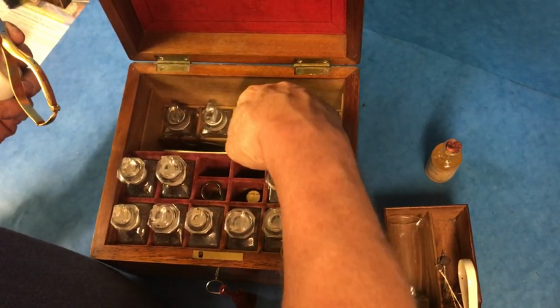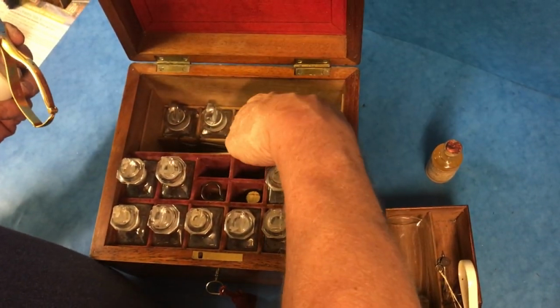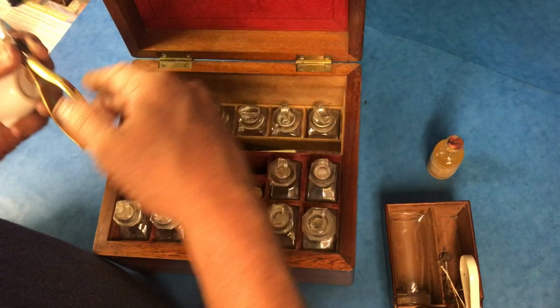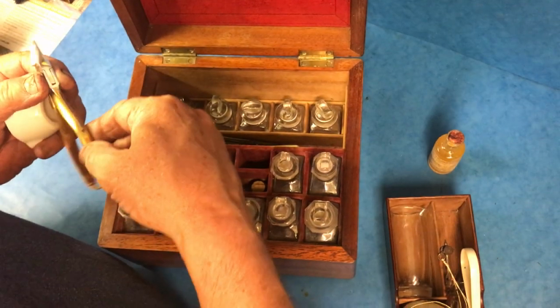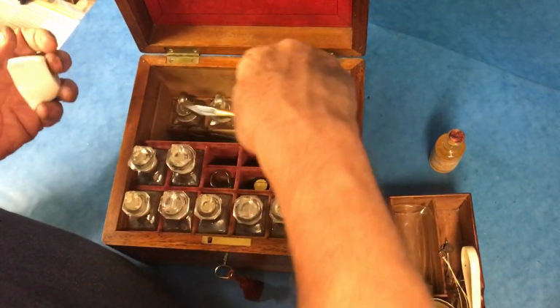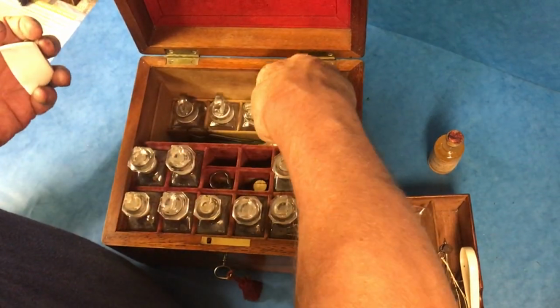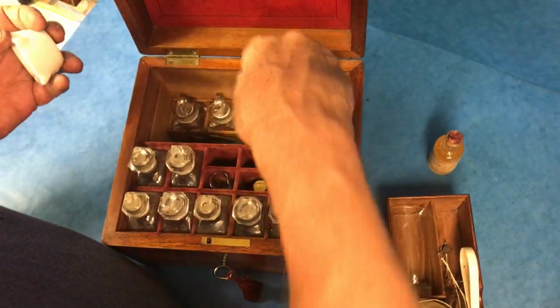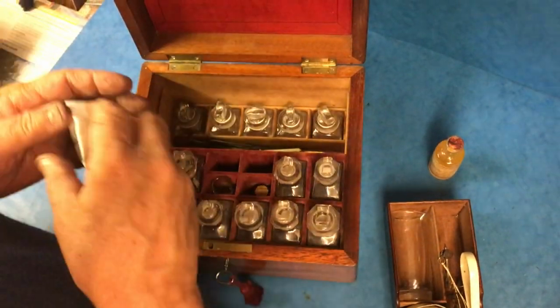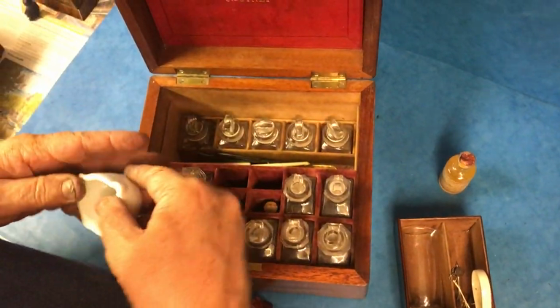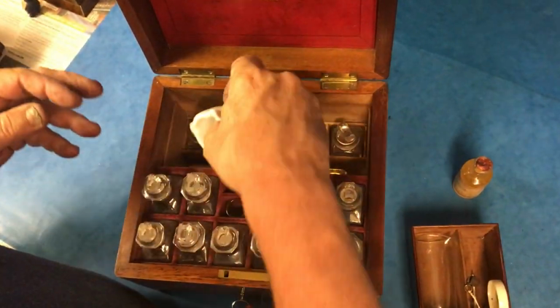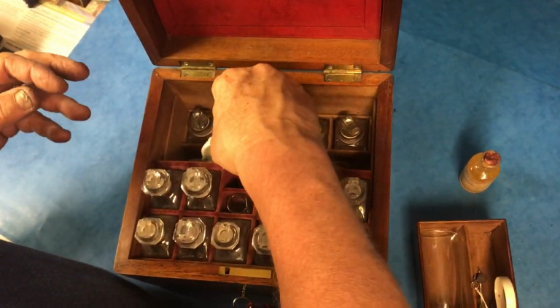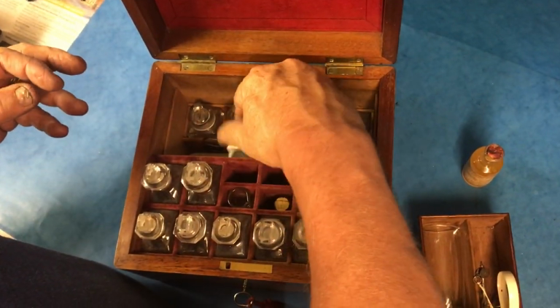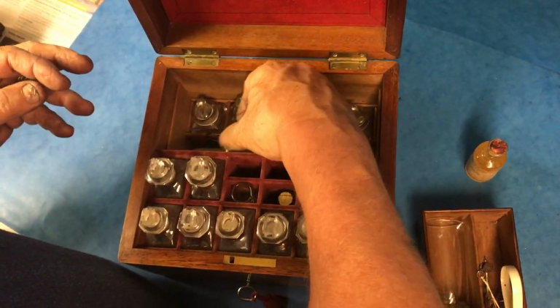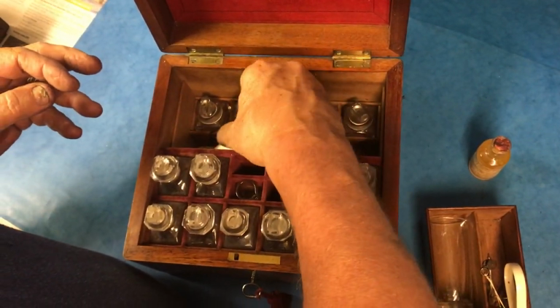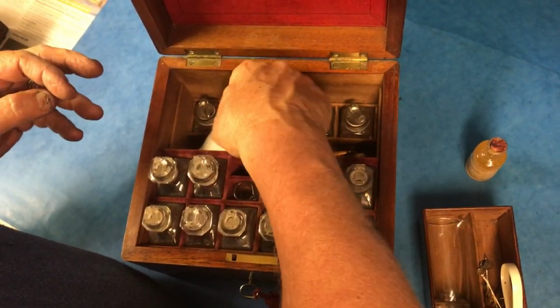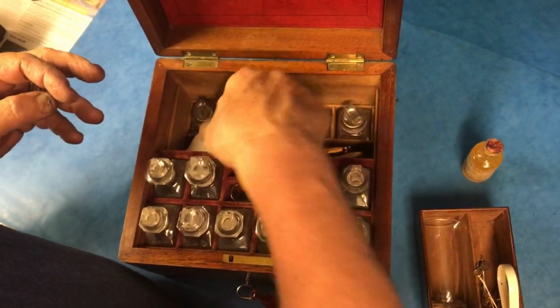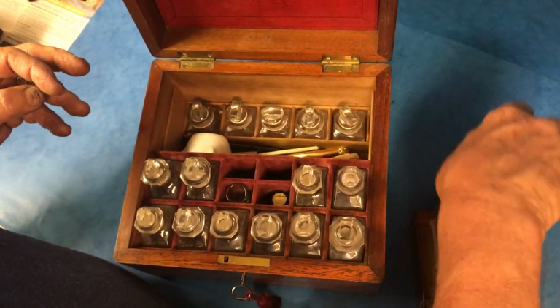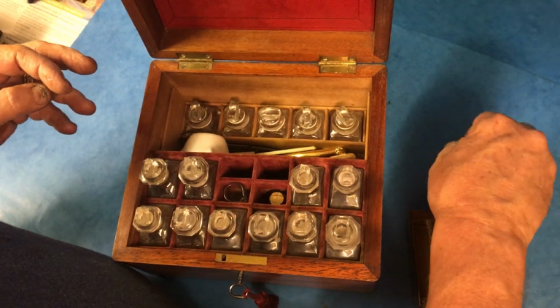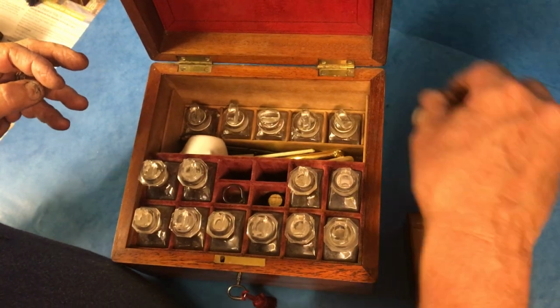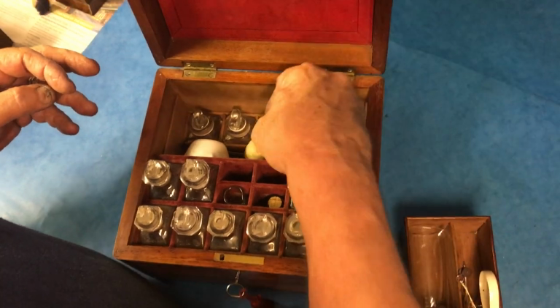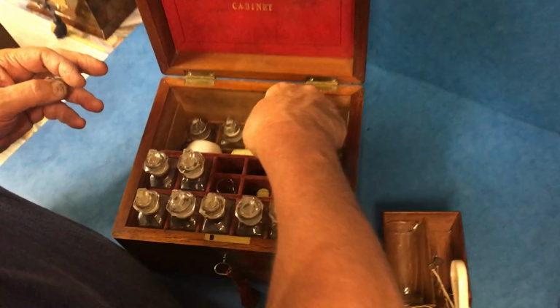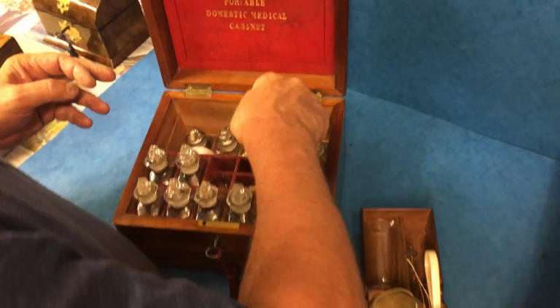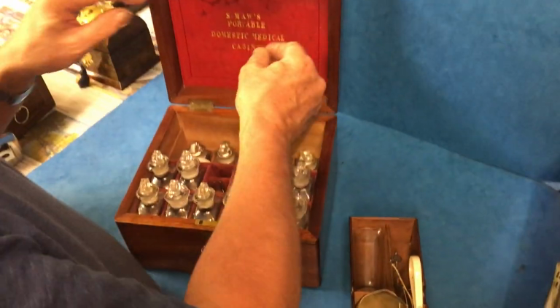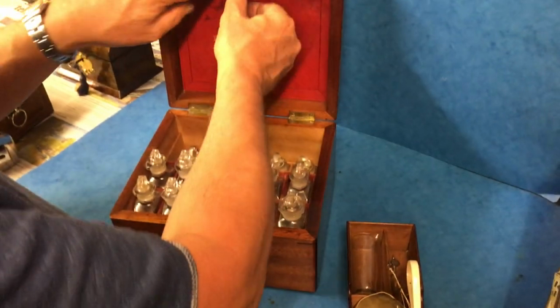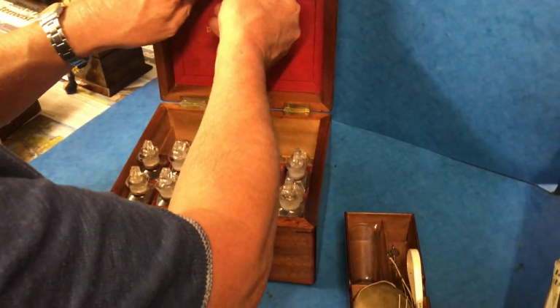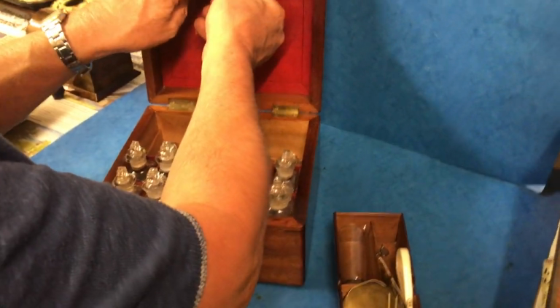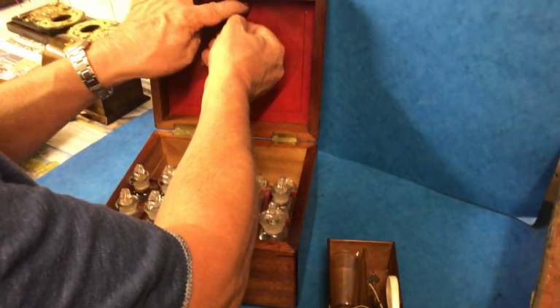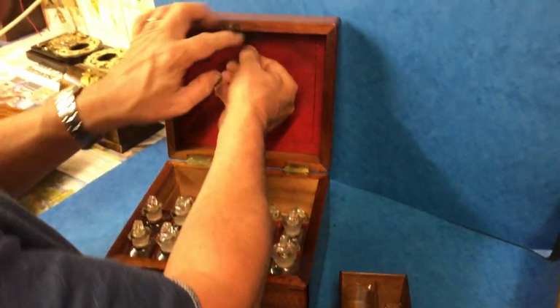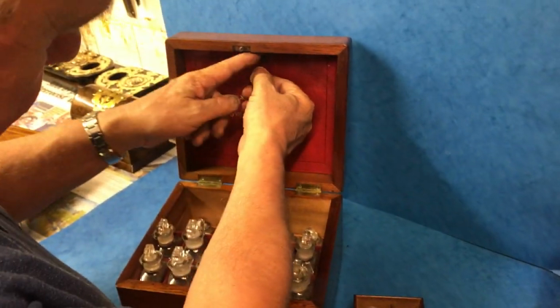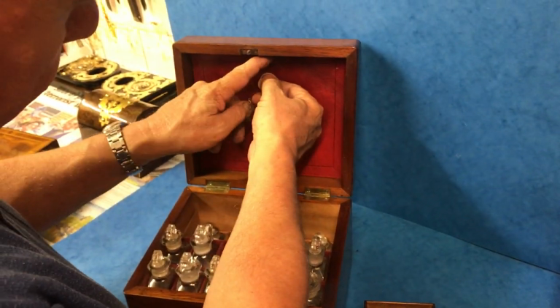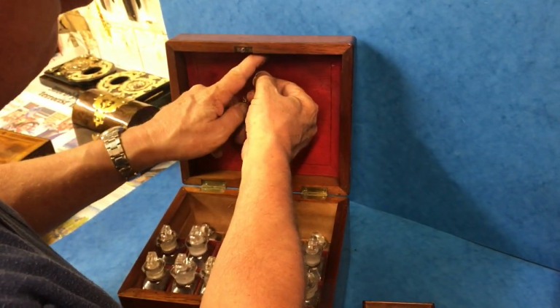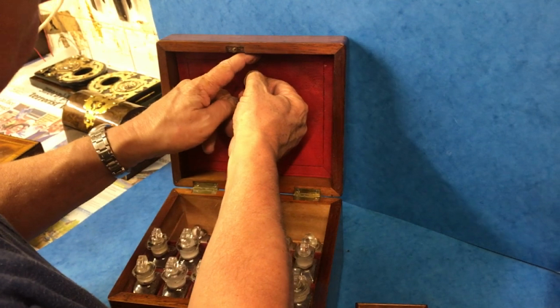All sorts of tools in super condition. It dates to approximately 1860. At the top you've got a flap with a little catch.